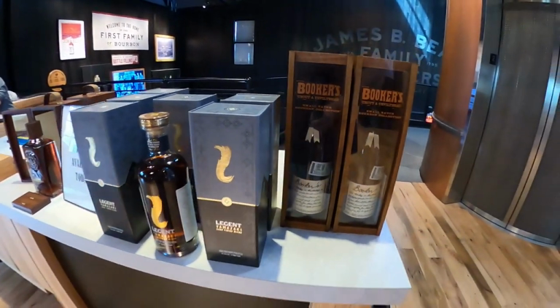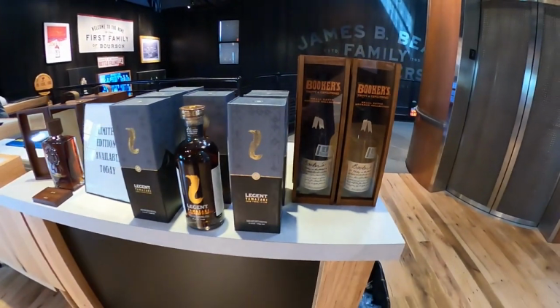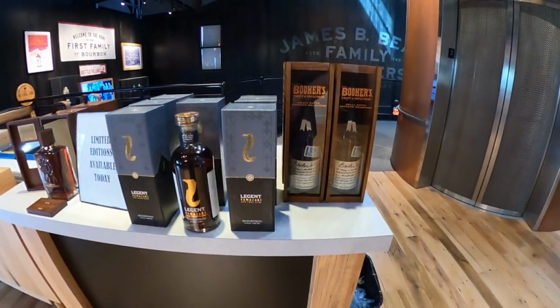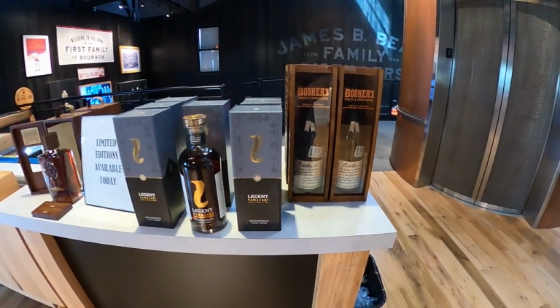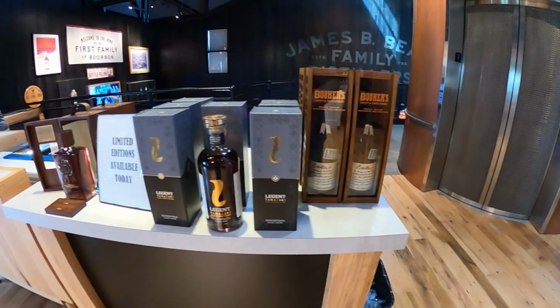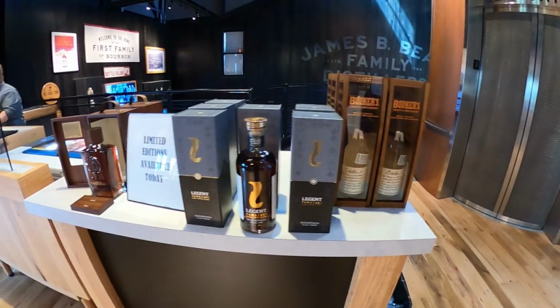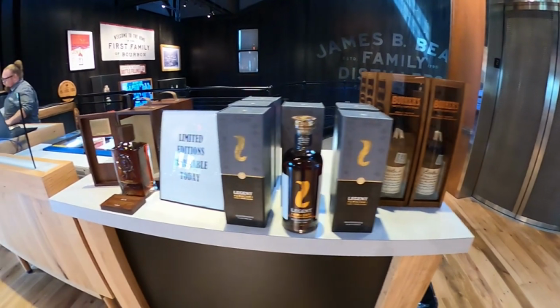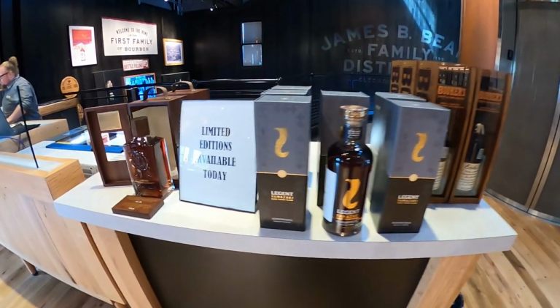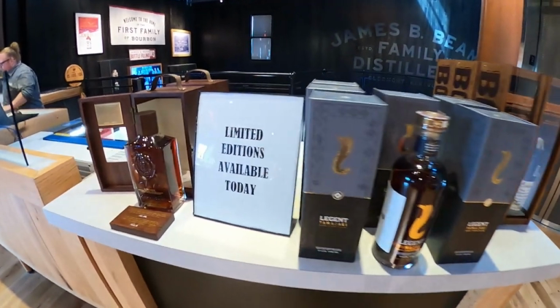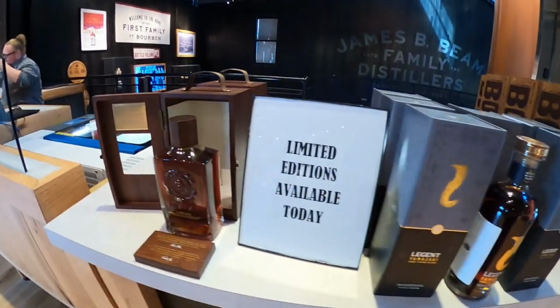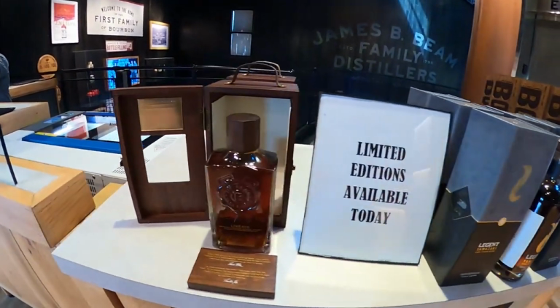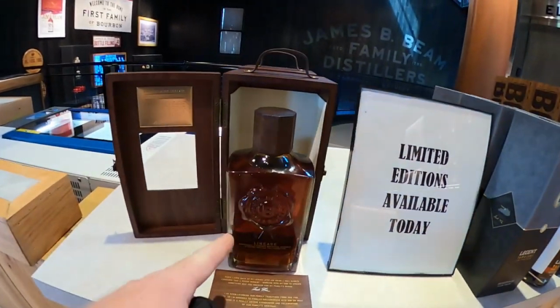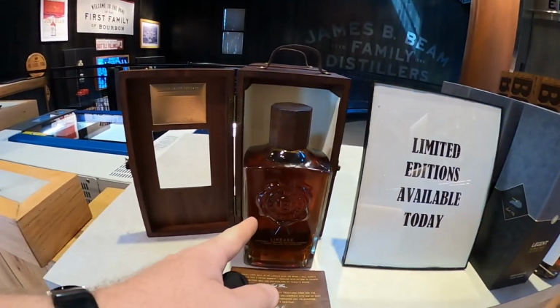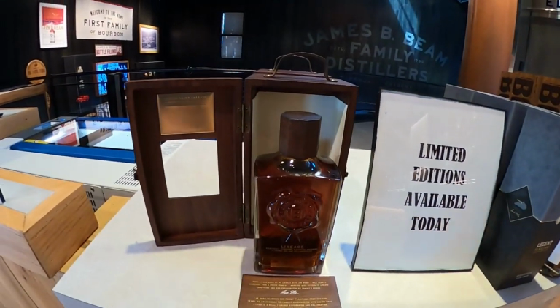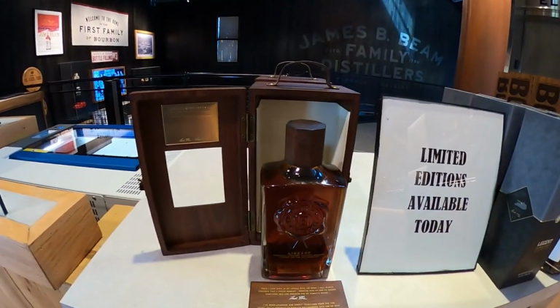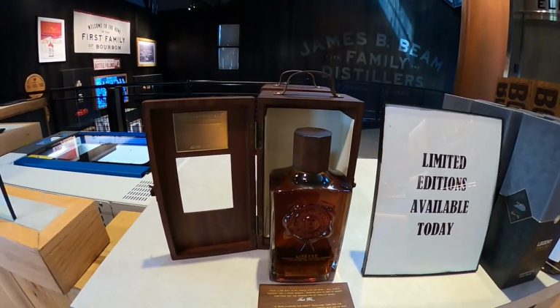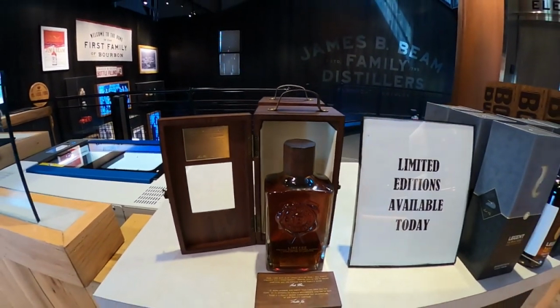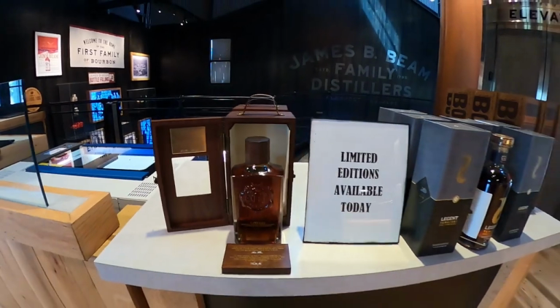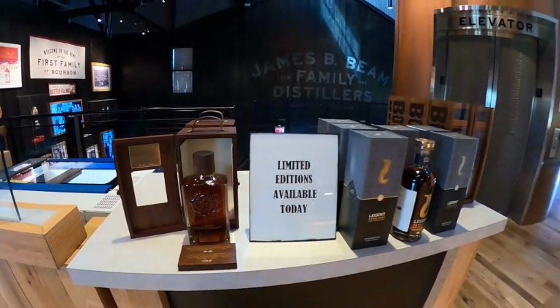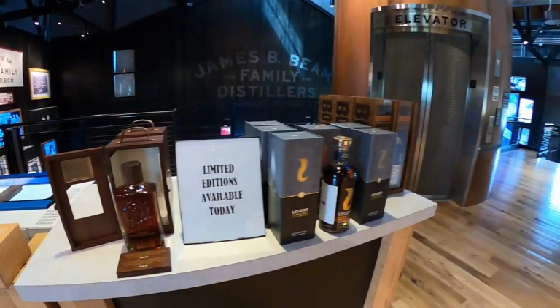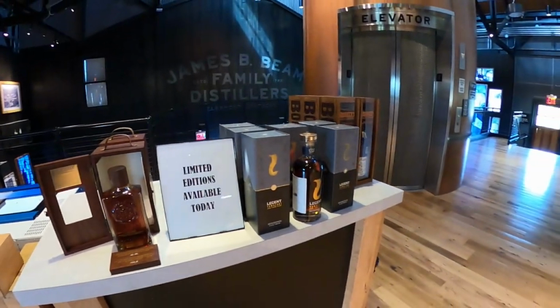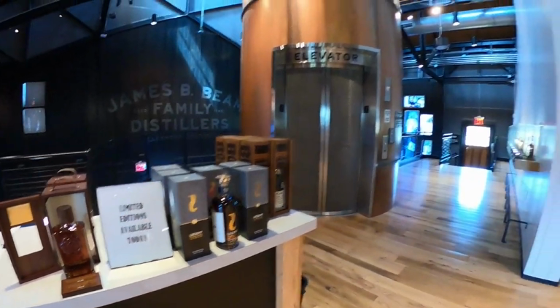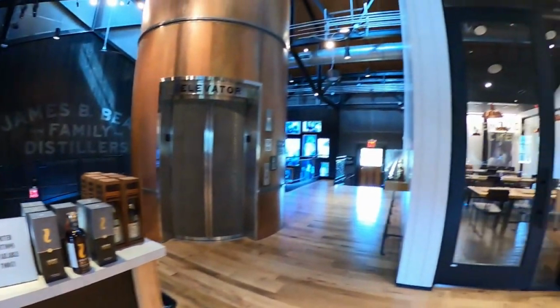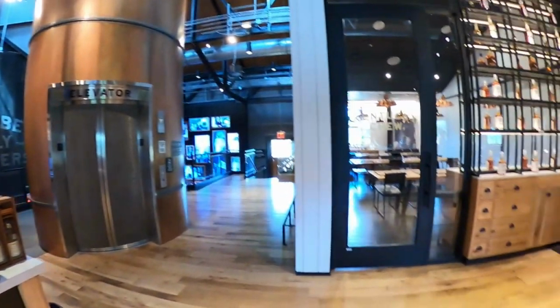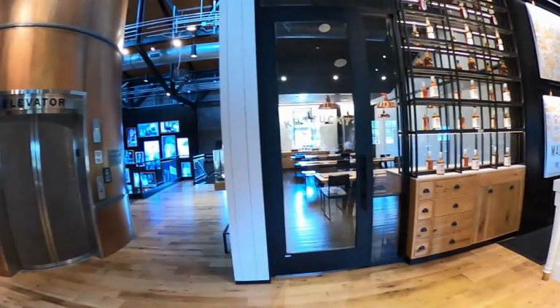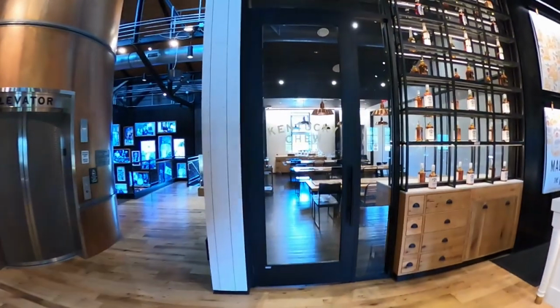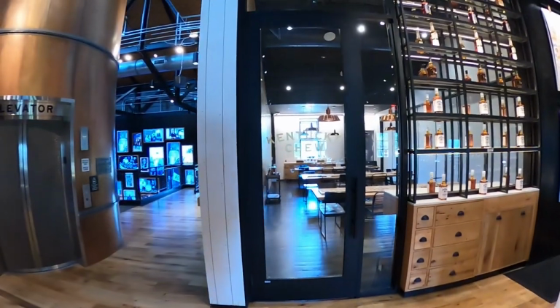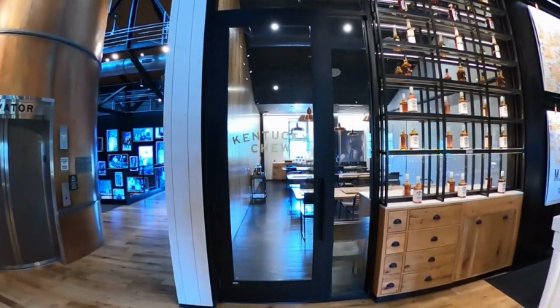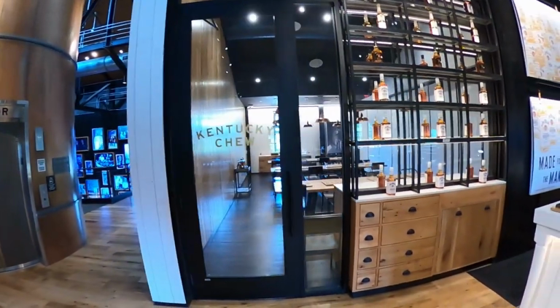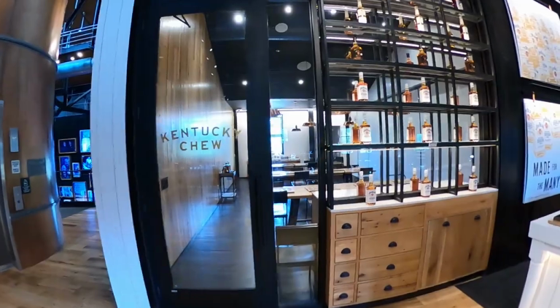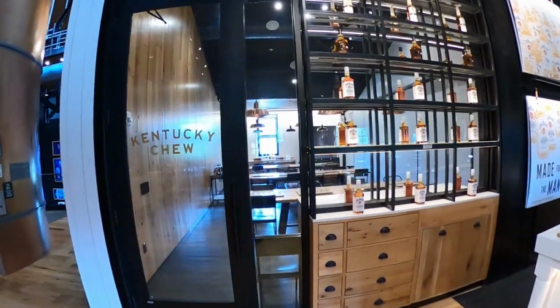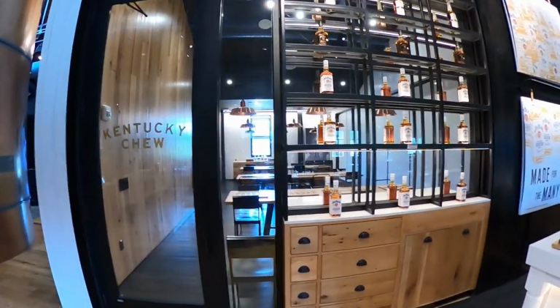These are some of the limited editions they have here. I believe this bottle is about $270 if I remember correctly, not 100% sure. They also do engravements here on bottles, so if you're ever in Claremont, Kentucky, keep that in mind.